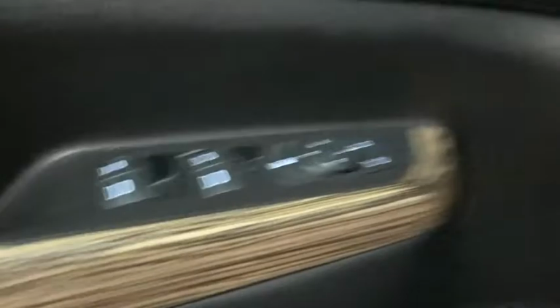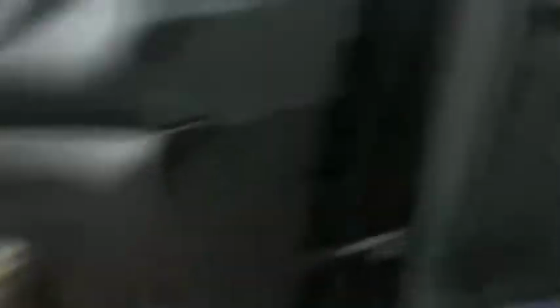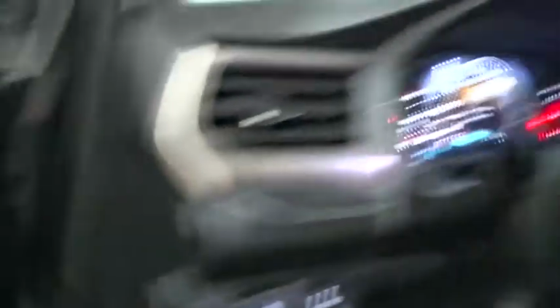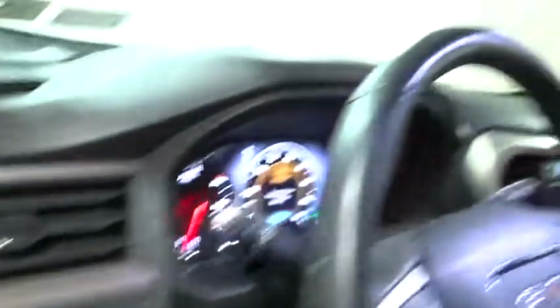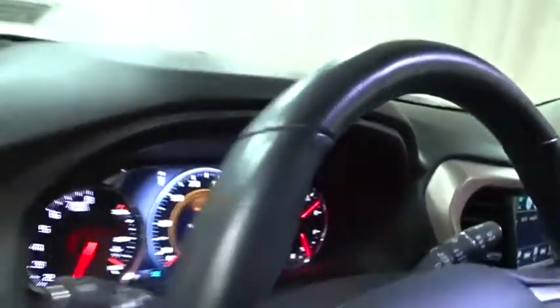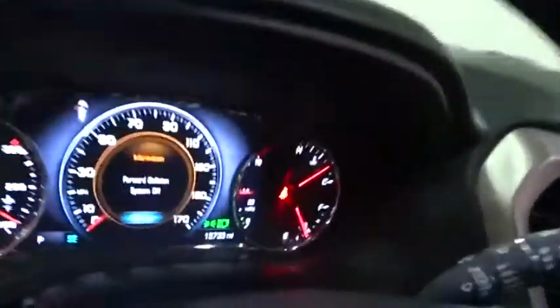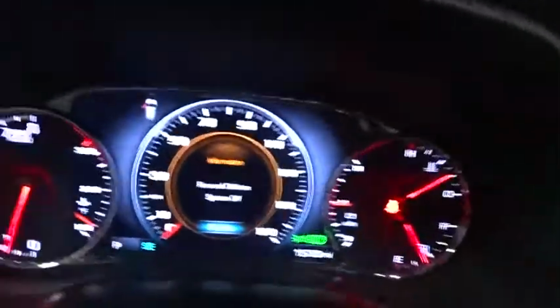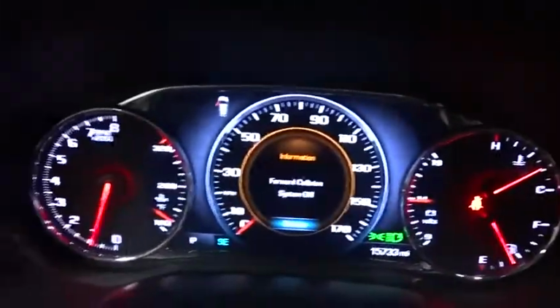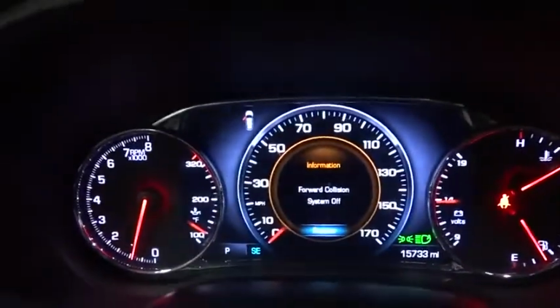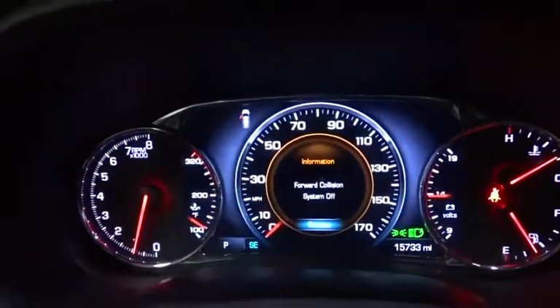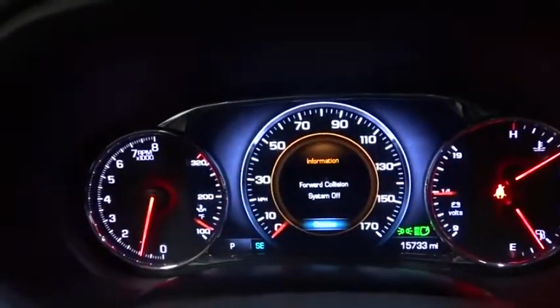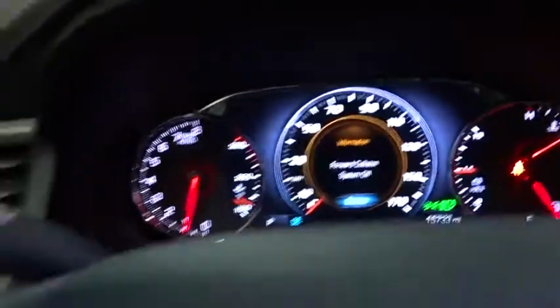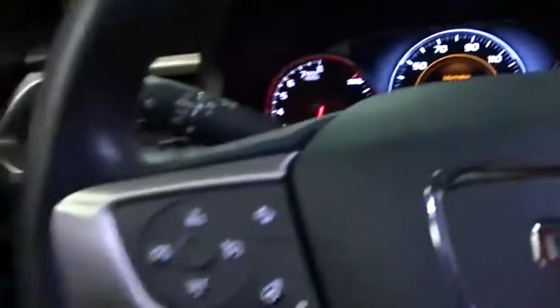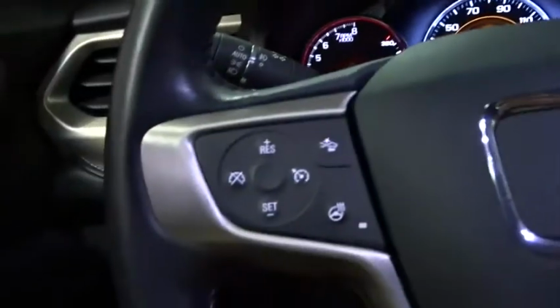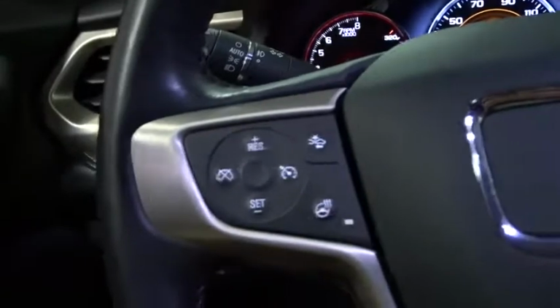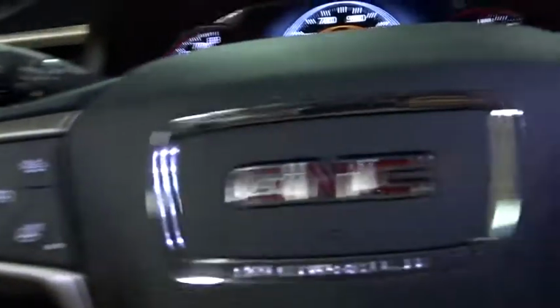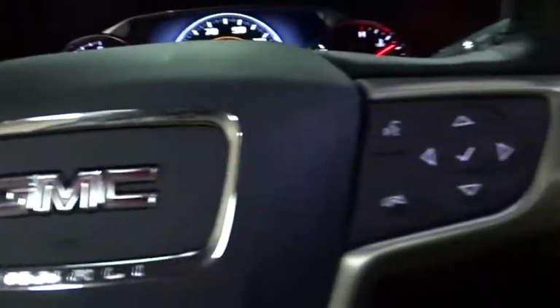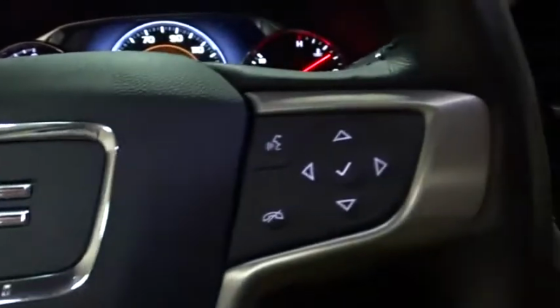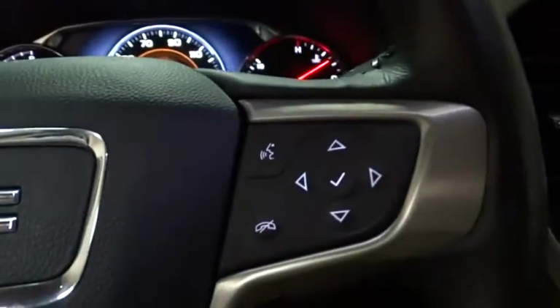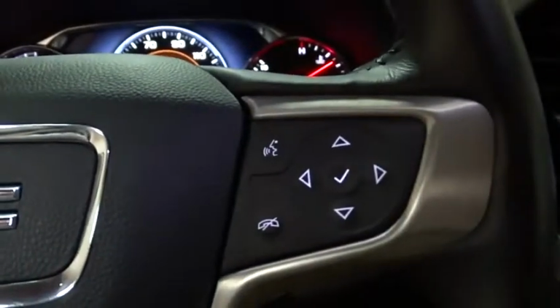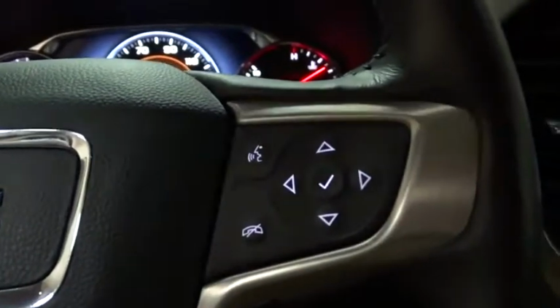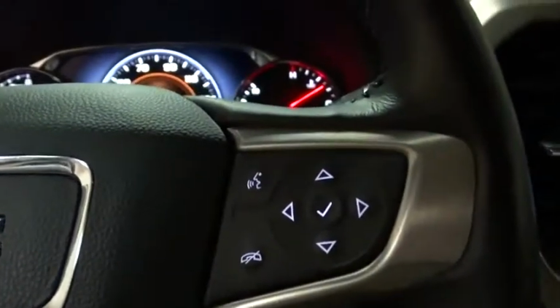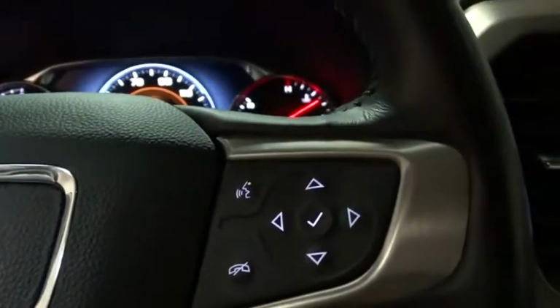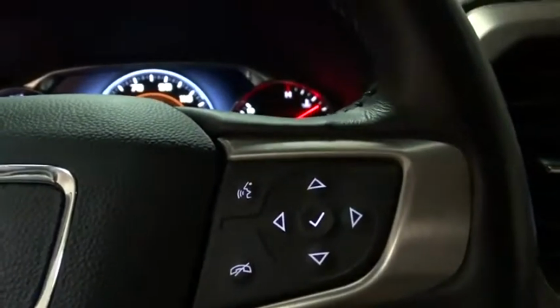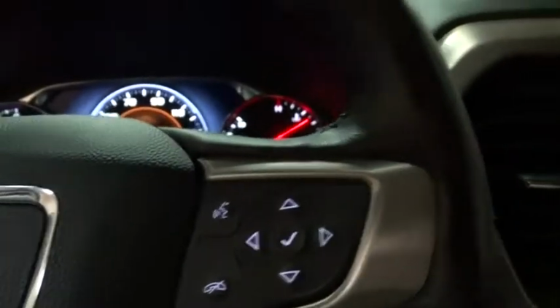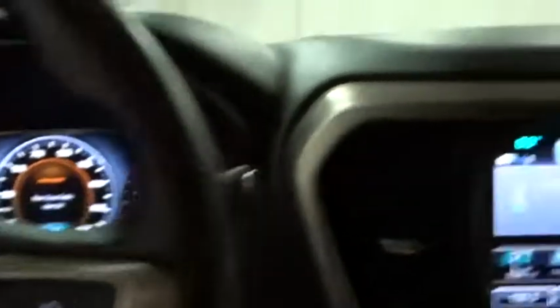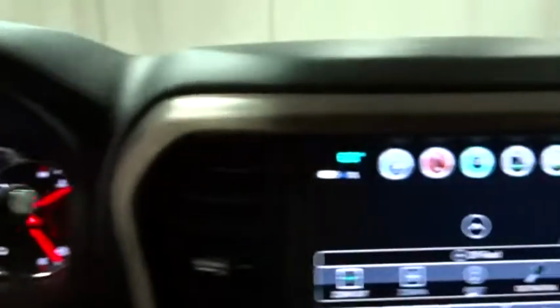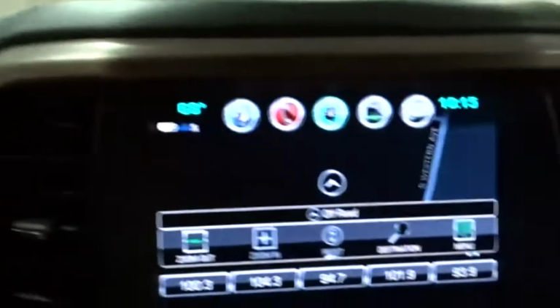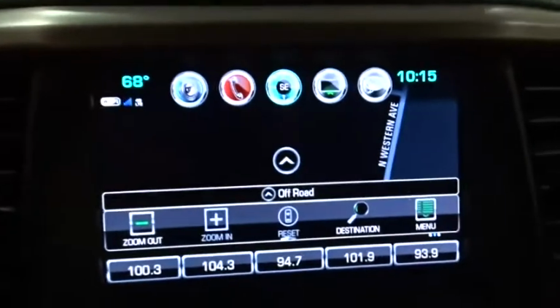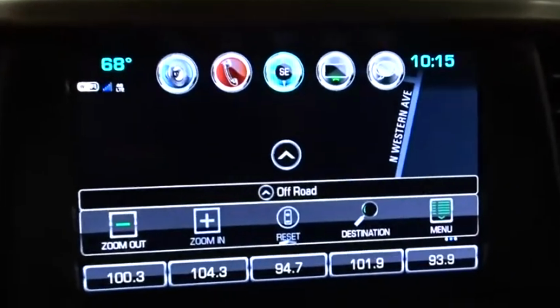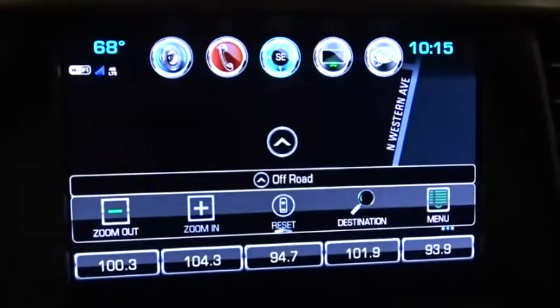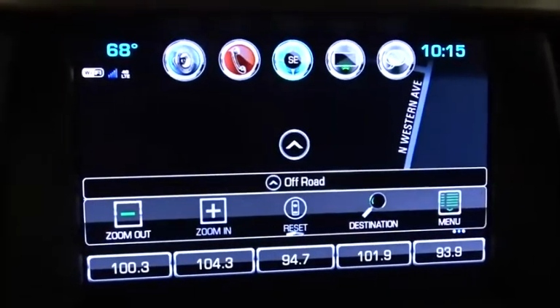This vehicle has less than 20,000 miles. Here are some of this vehicle's great options: power liftgate, keyless entry, navigation system, remote engine start, backup camera, lane departure warning.